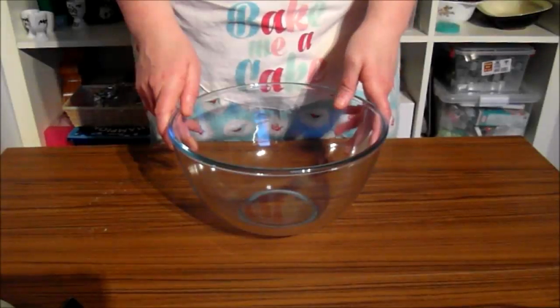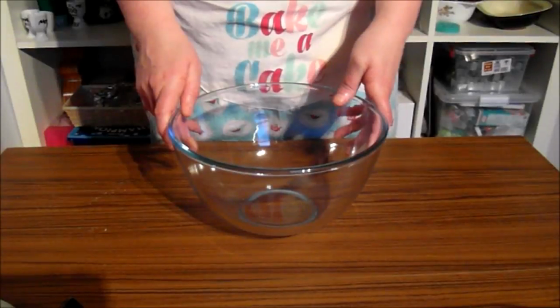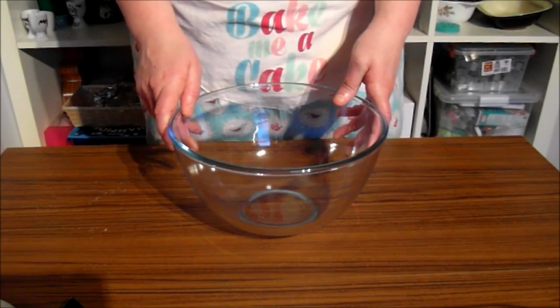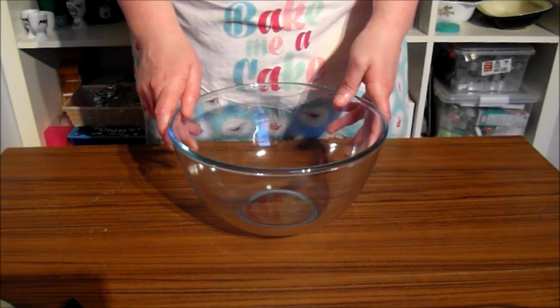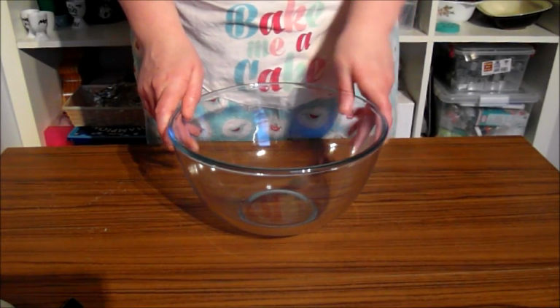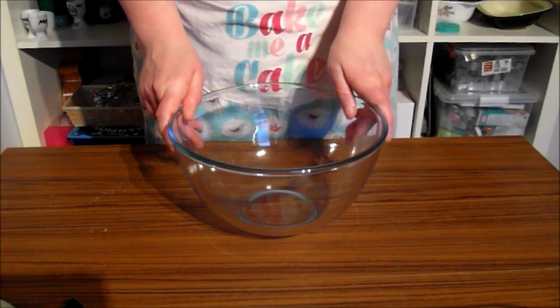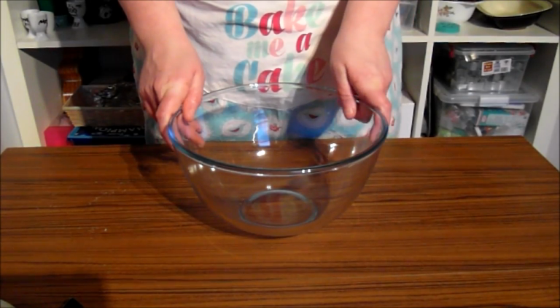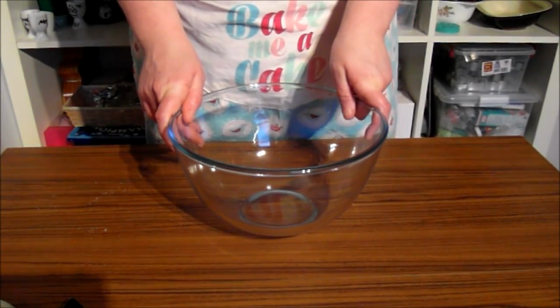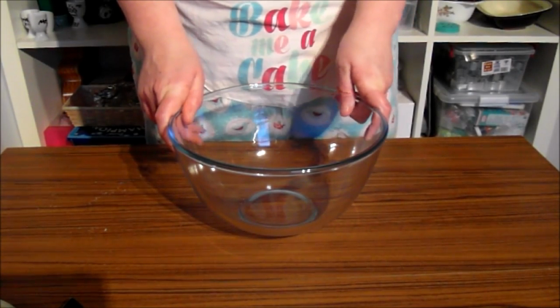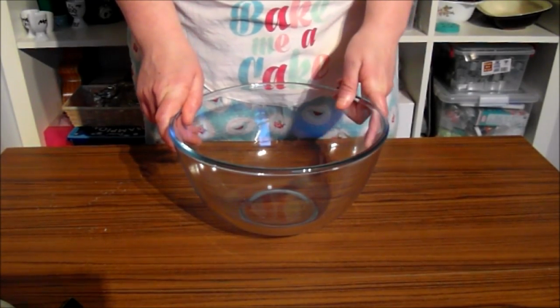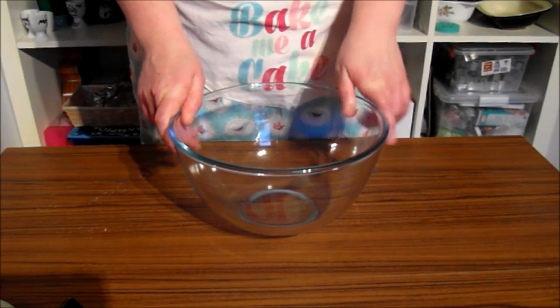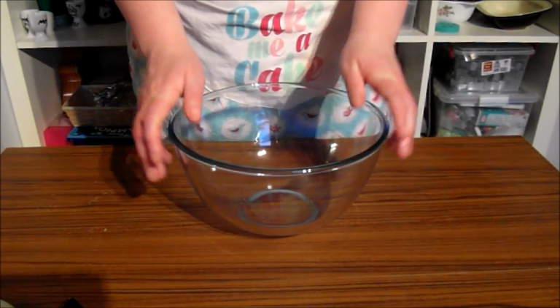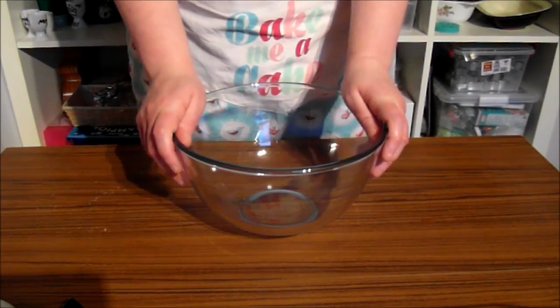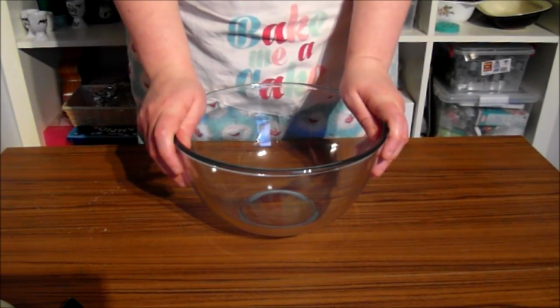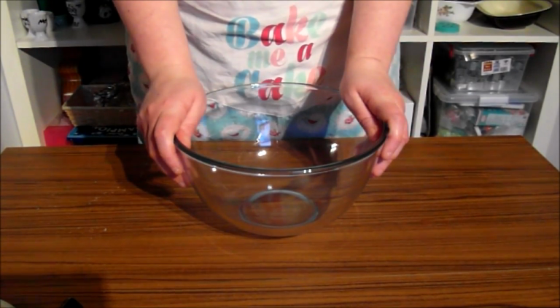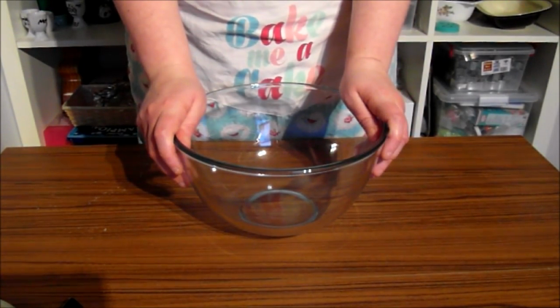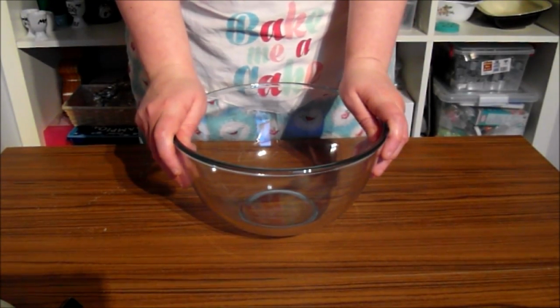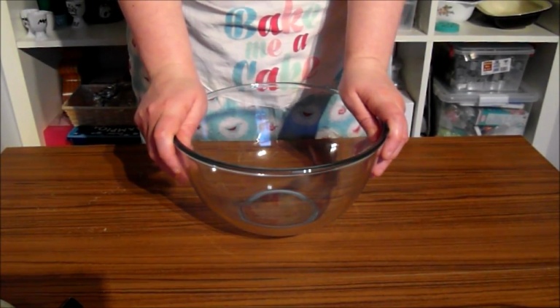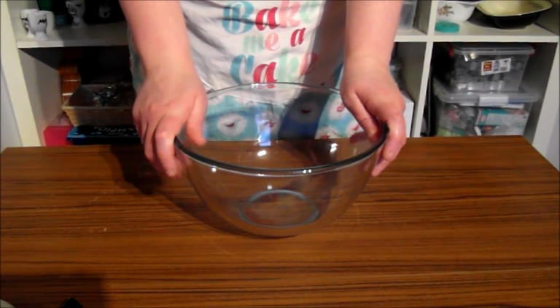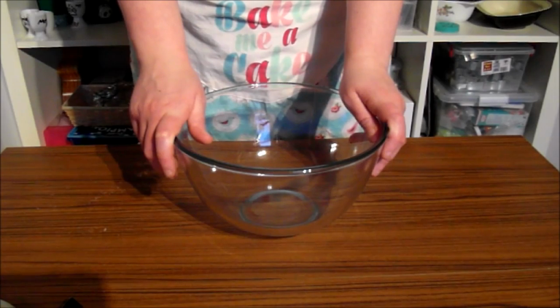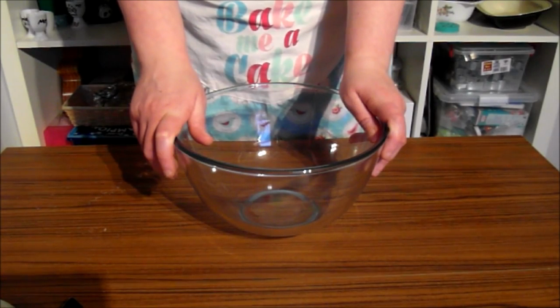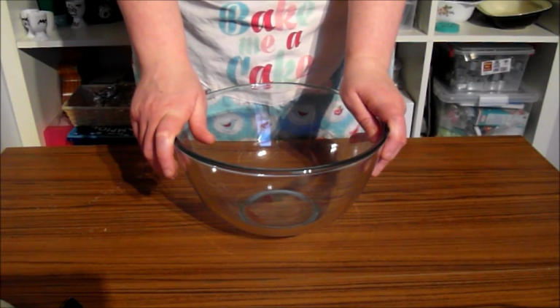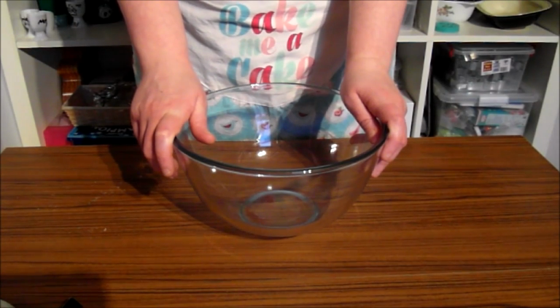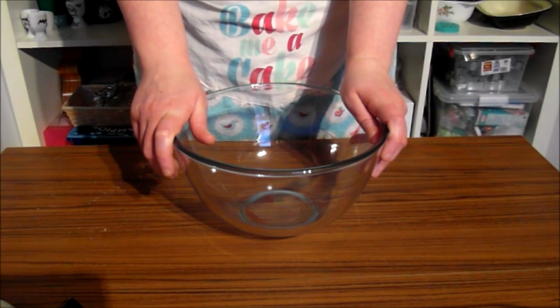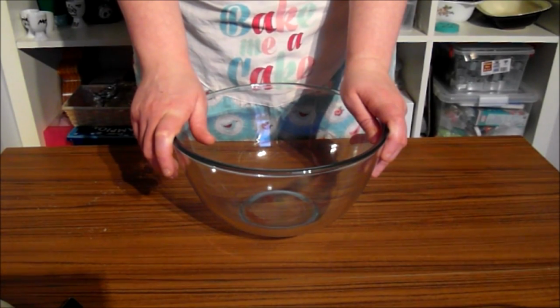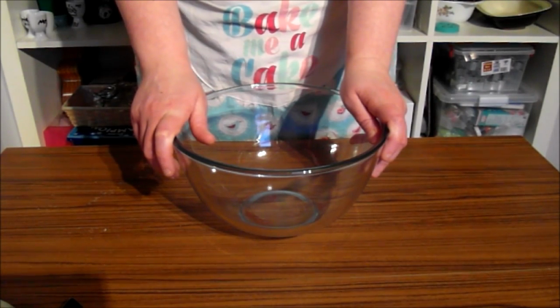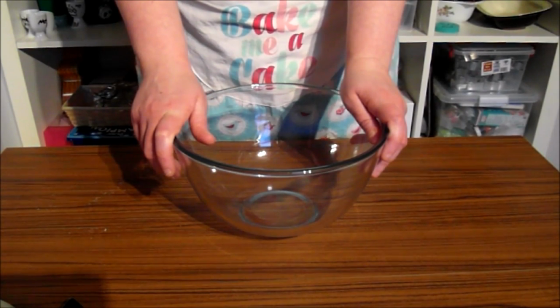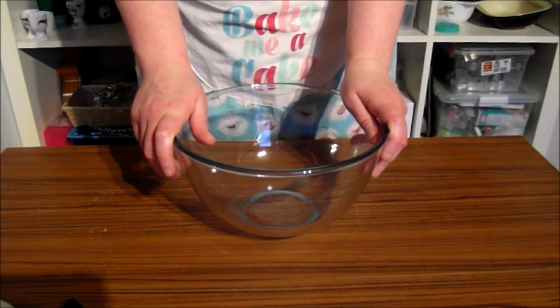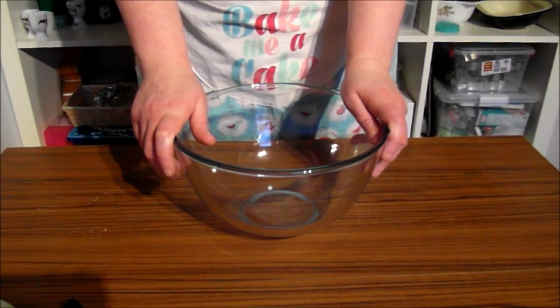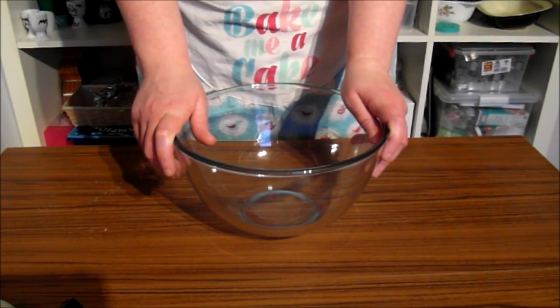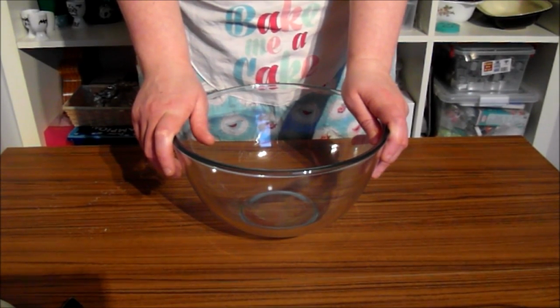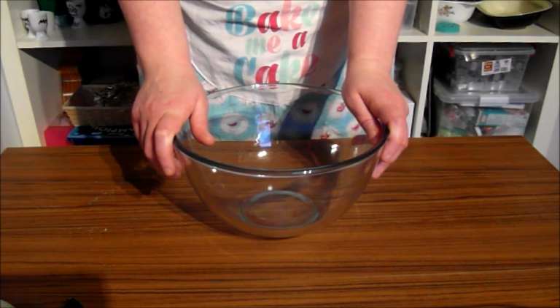Welcome to Baking Basics. My name is Danielle and this is Sweet Dreams Cakes. Today we're going to be making some butter shortbread Valentine cookies.